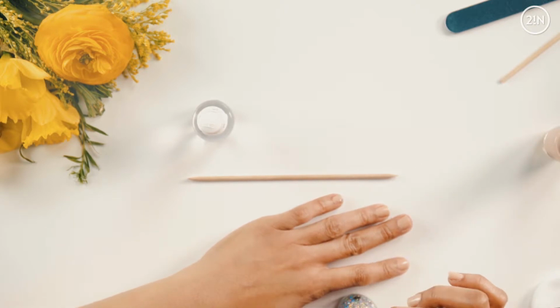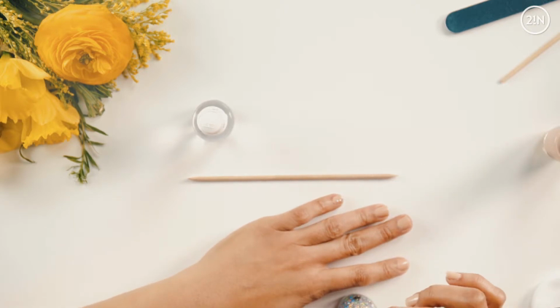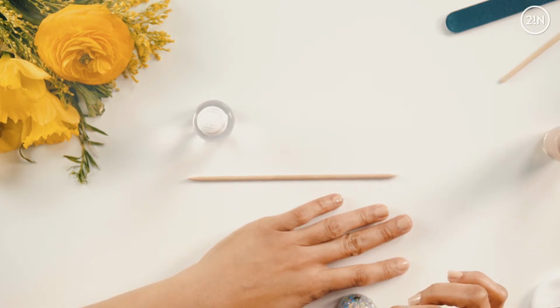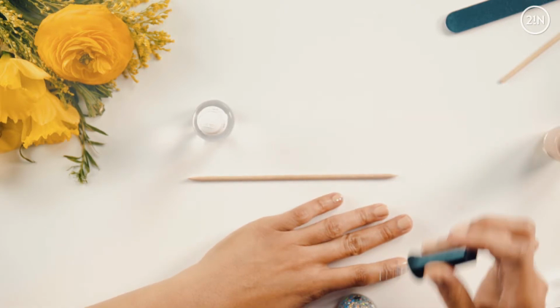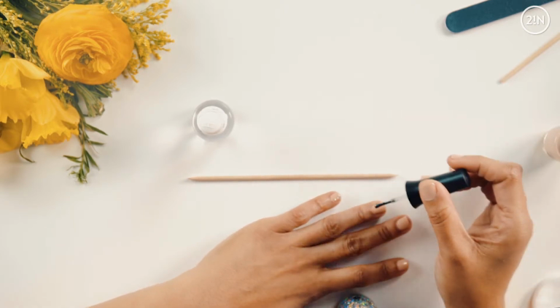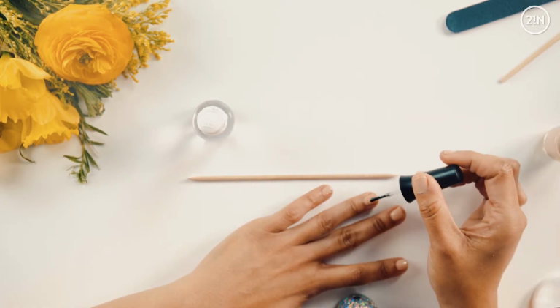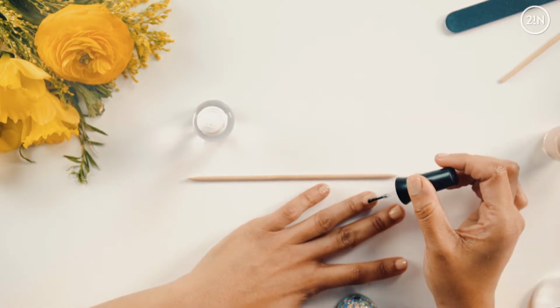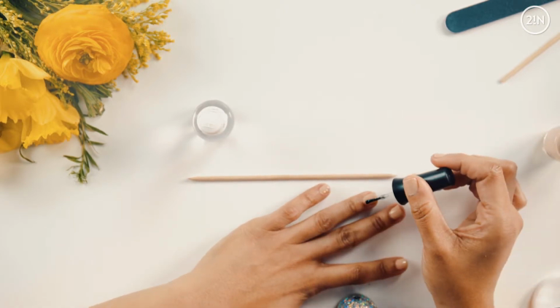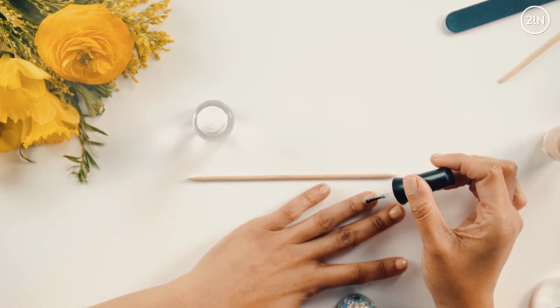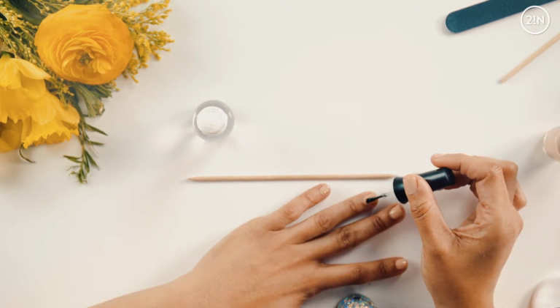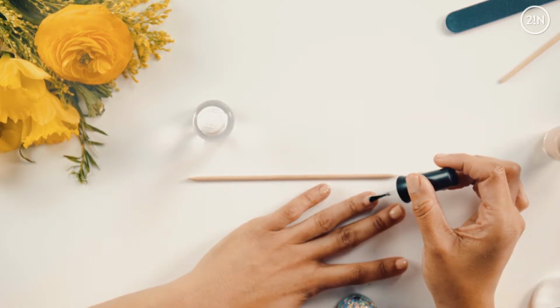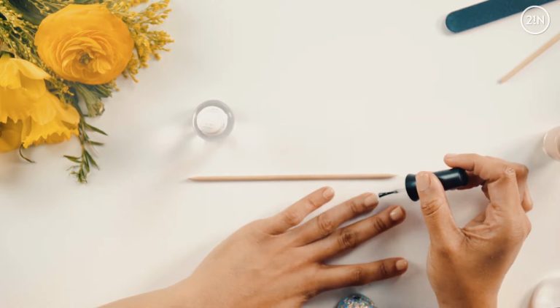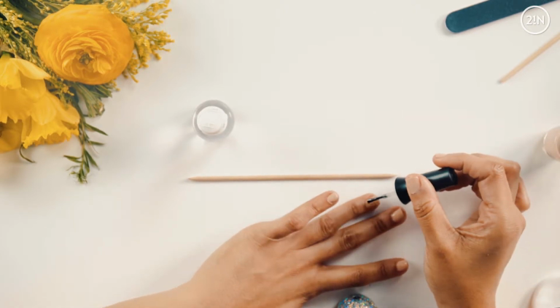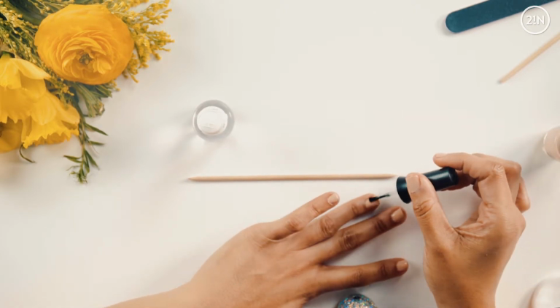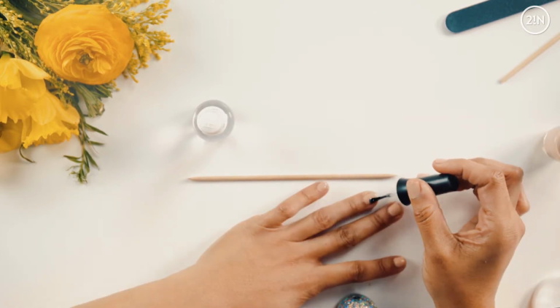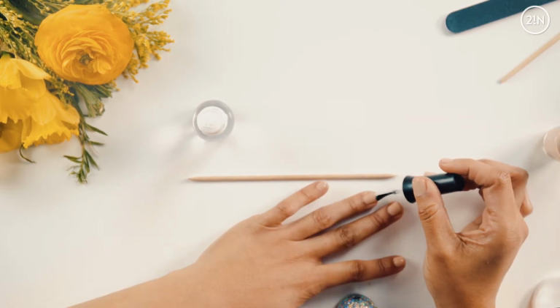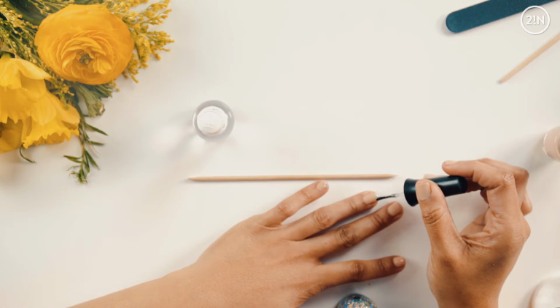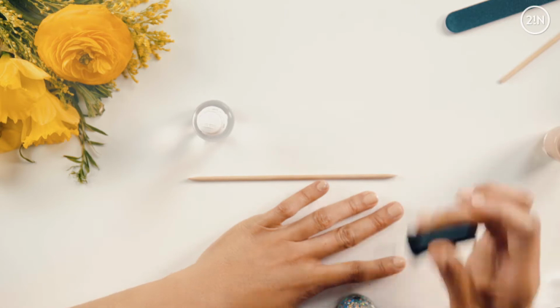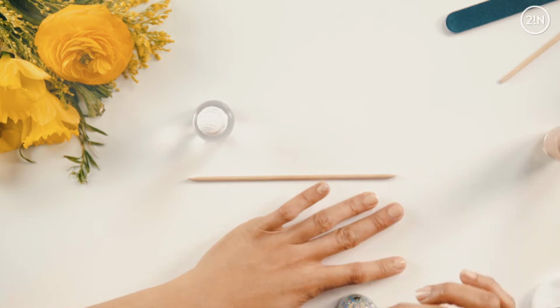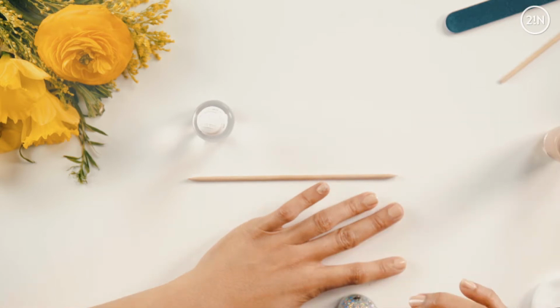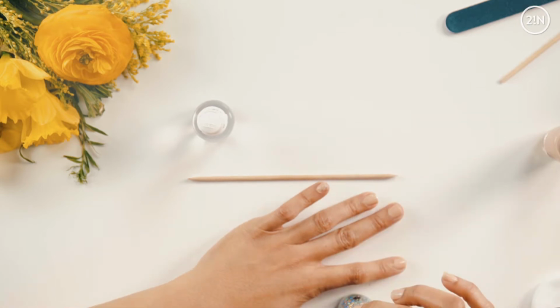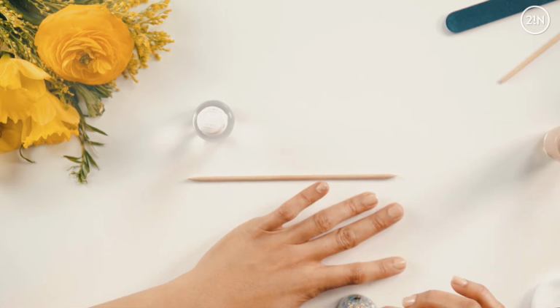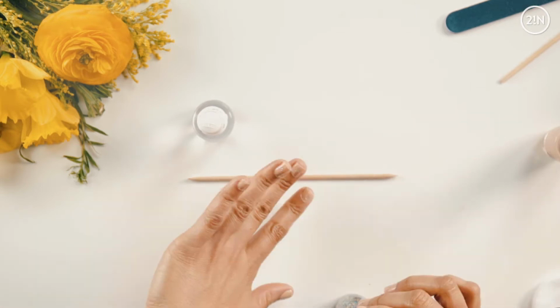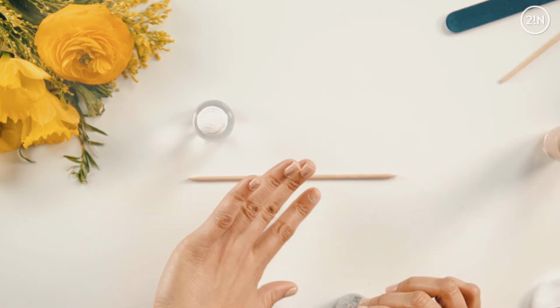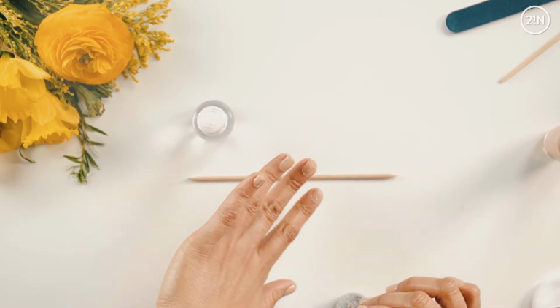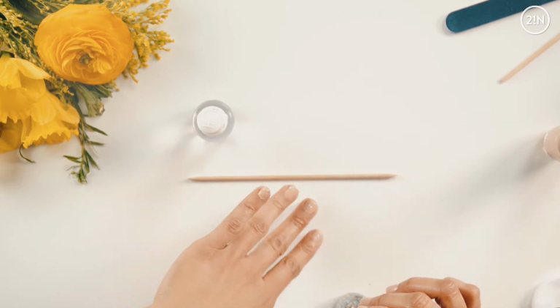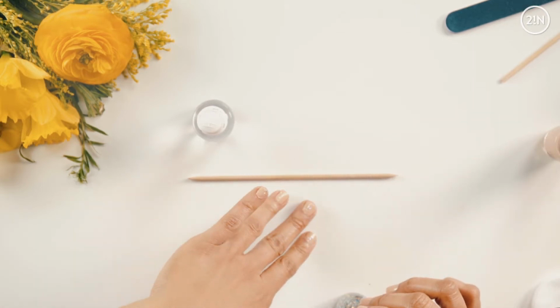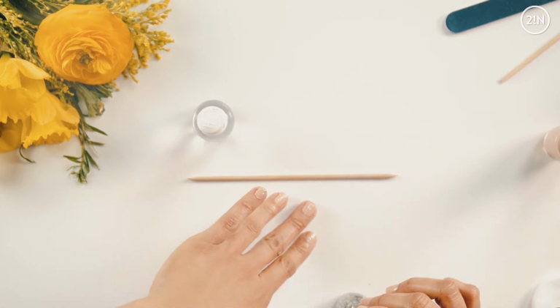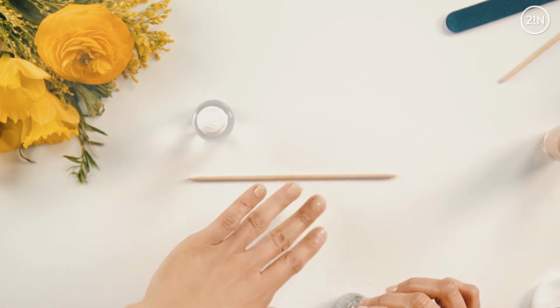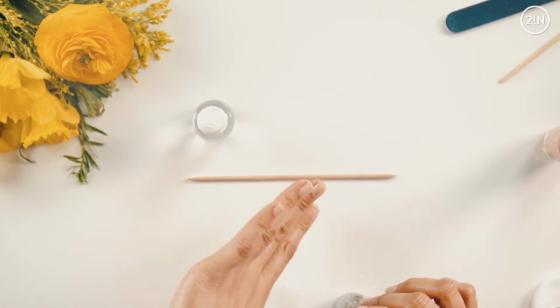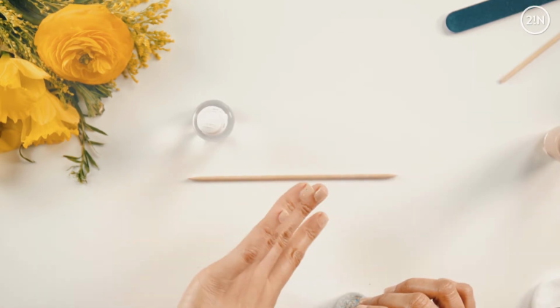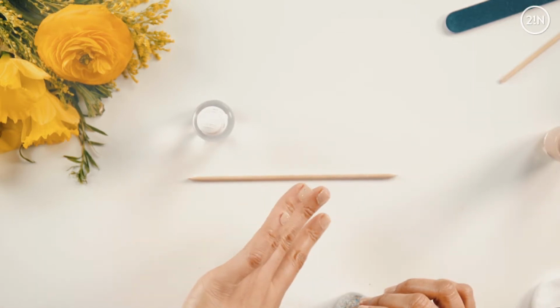Don't get discouraged if there won't be a lot of glitter in the first coat — which is good. So I'm going to let that dry a moment and let that settle.